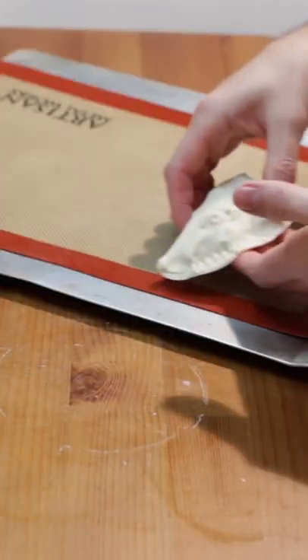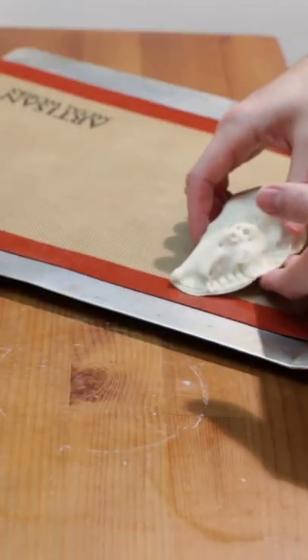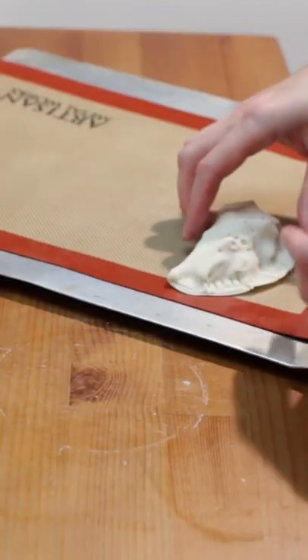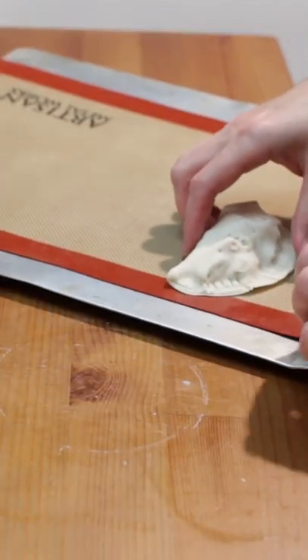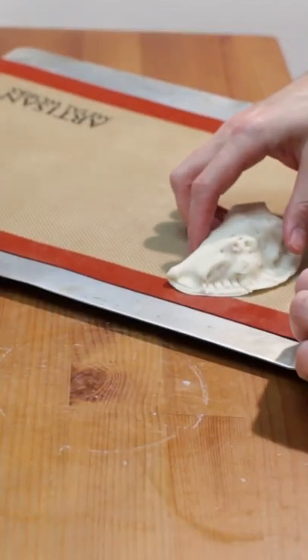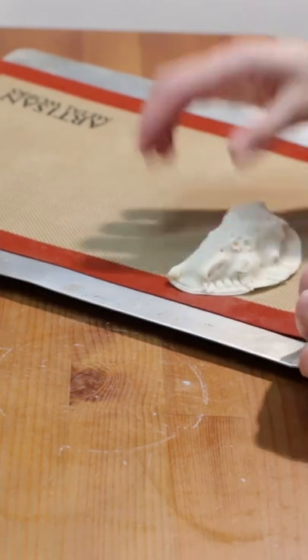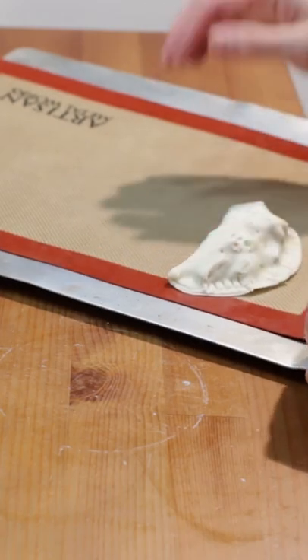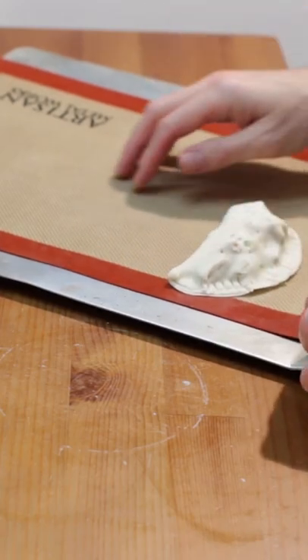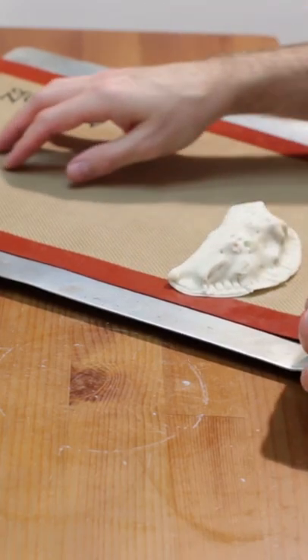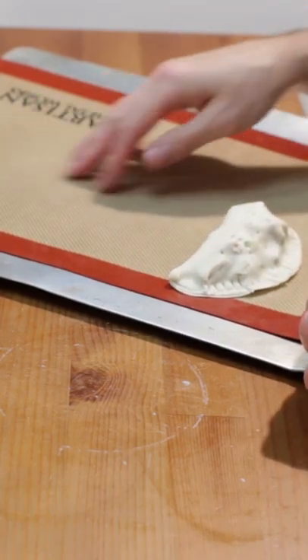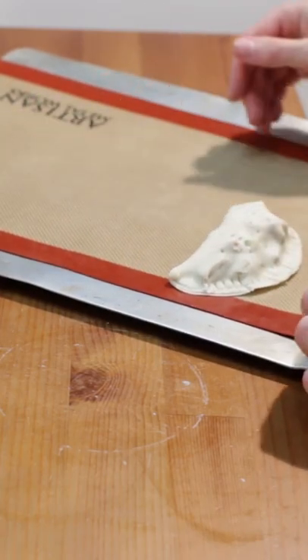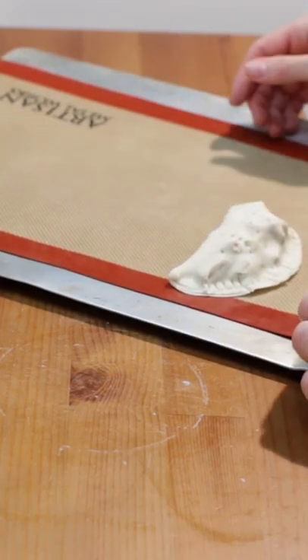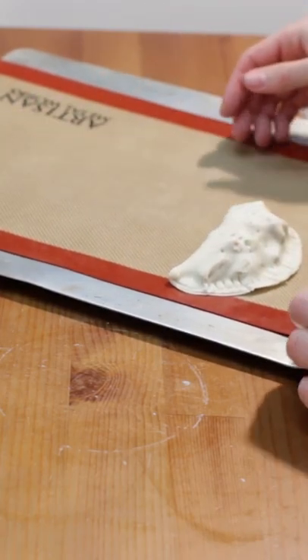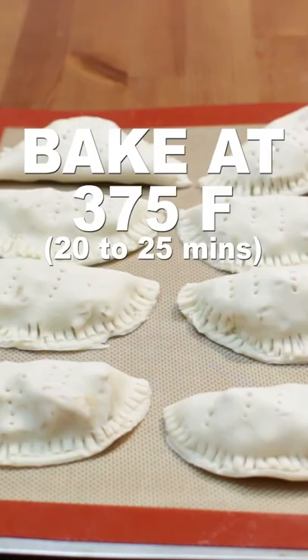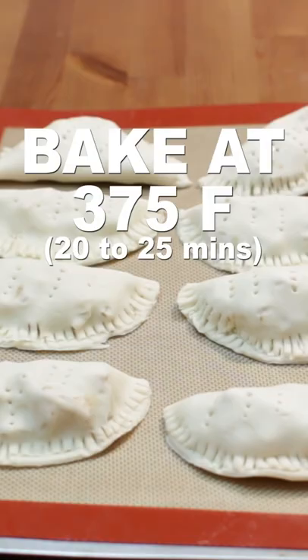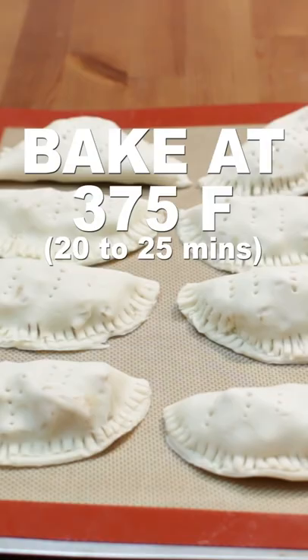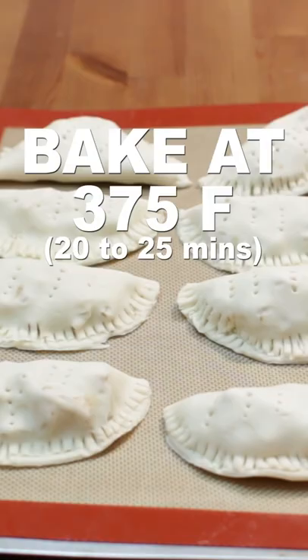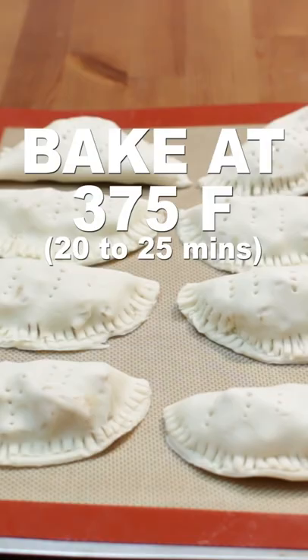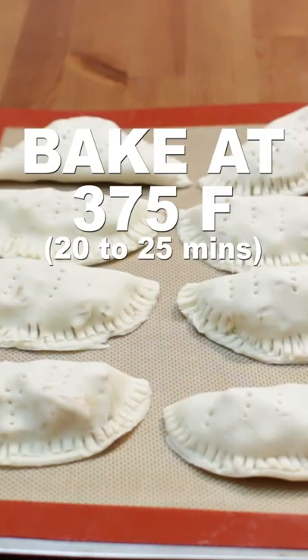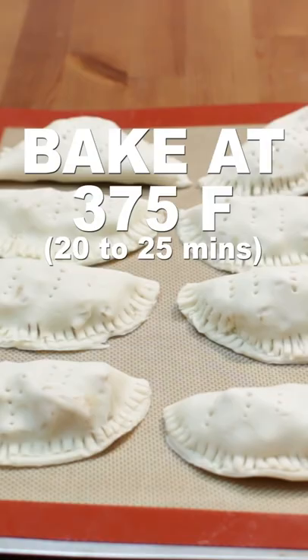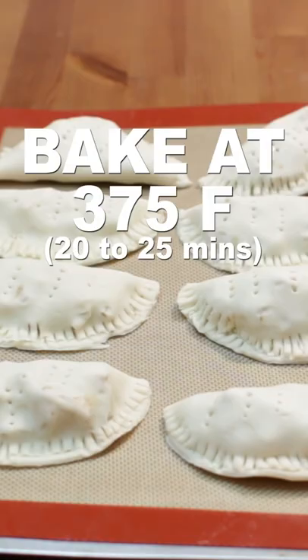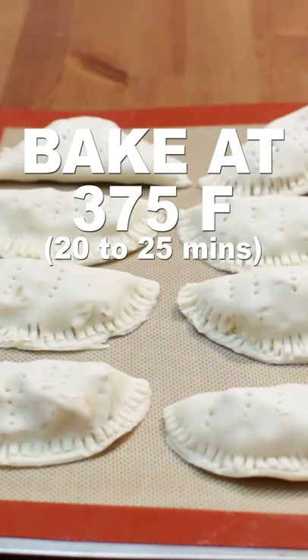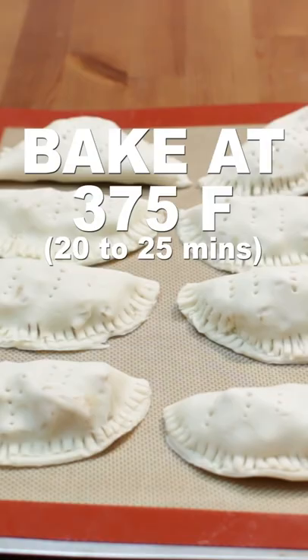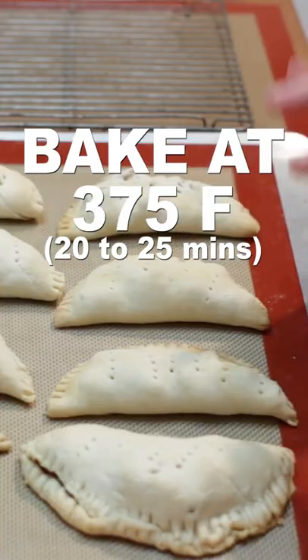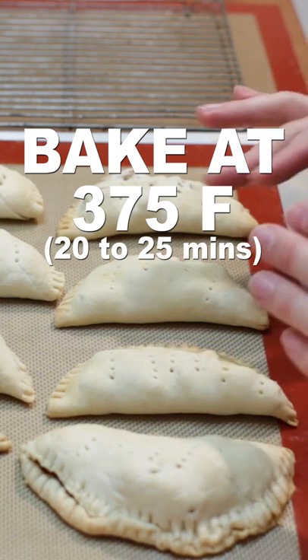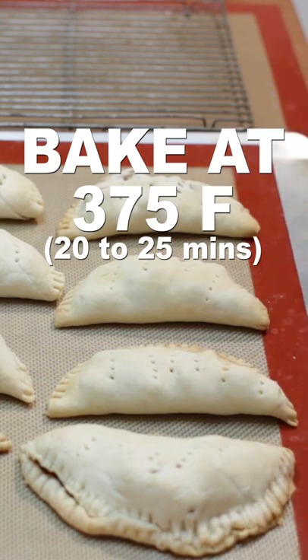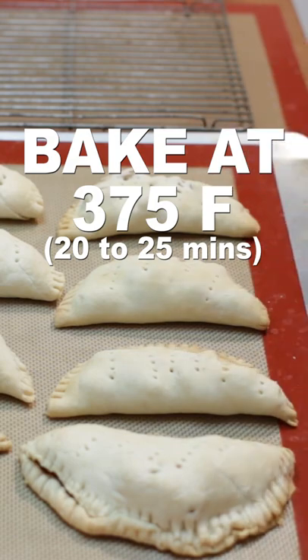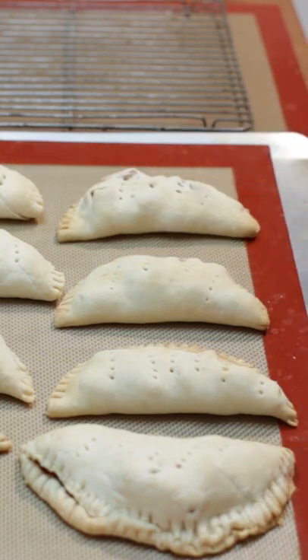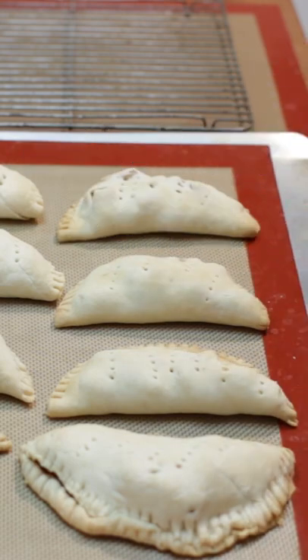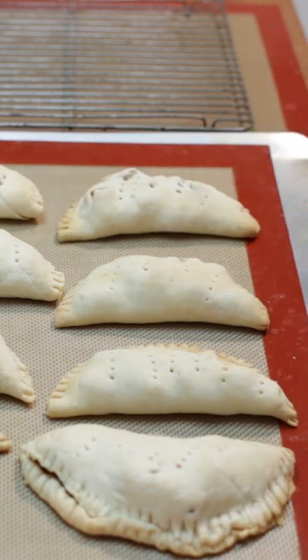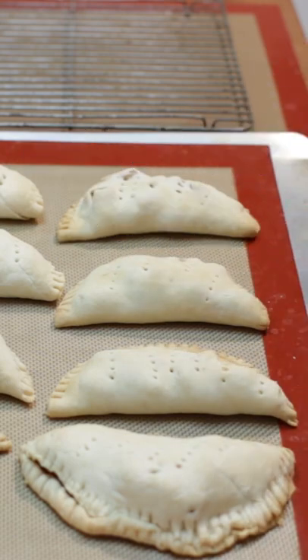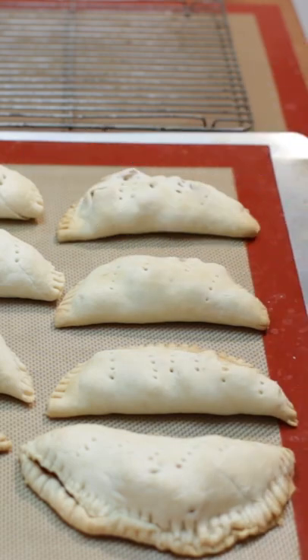Place on a sheet pan lined with parchment paper or a silicone baking mat. Bake at 375 Fahrenheit for 20 to 25 minutes until golden brown. Let cool for 25 minutes.